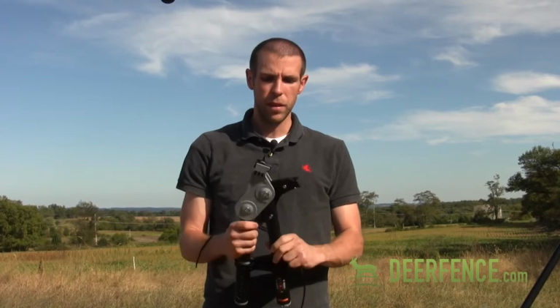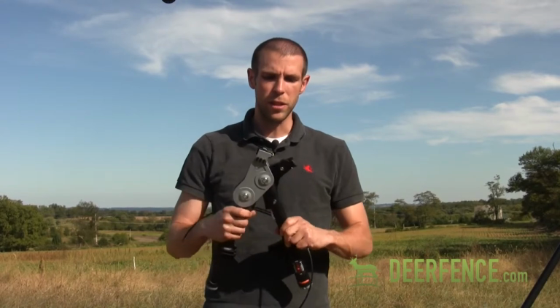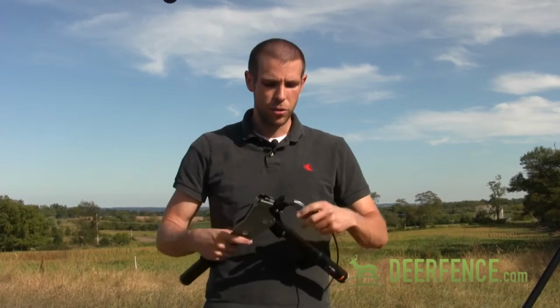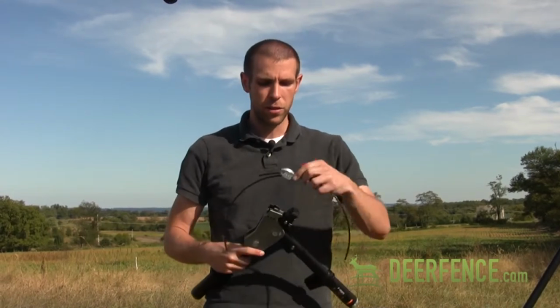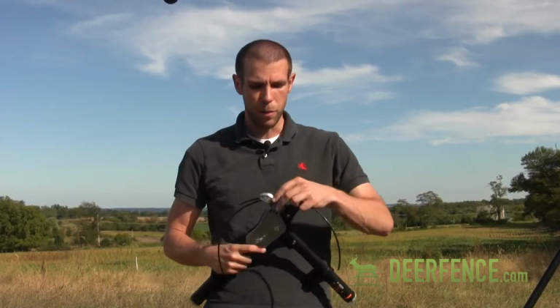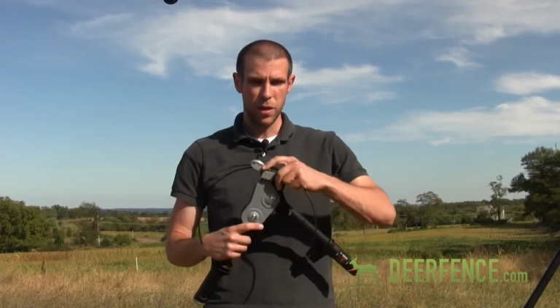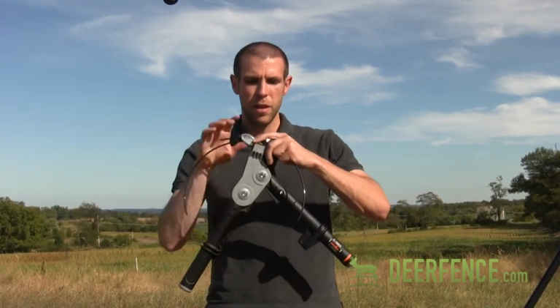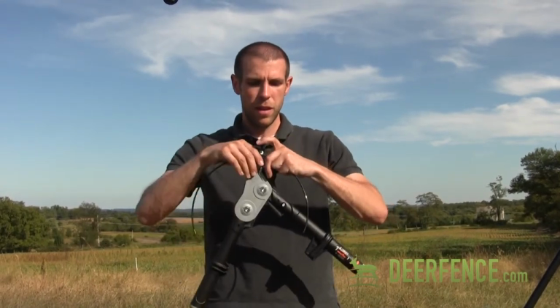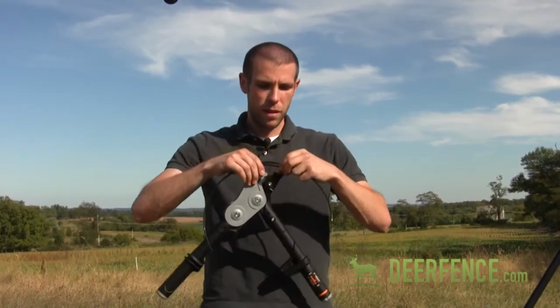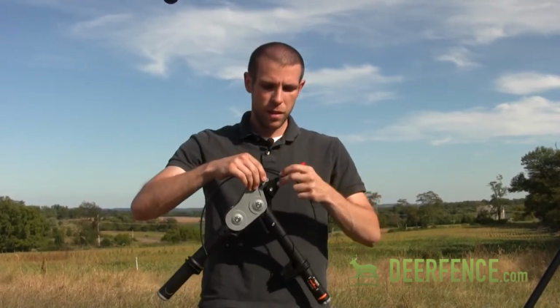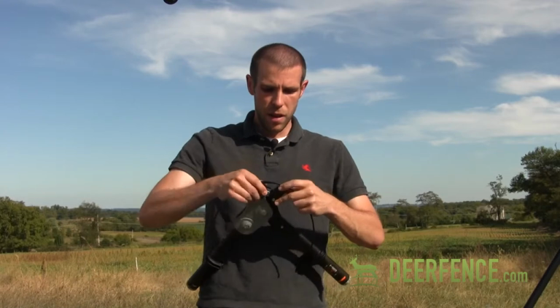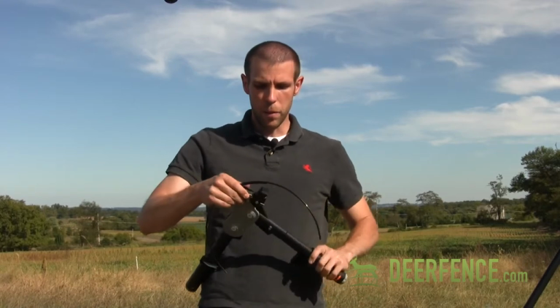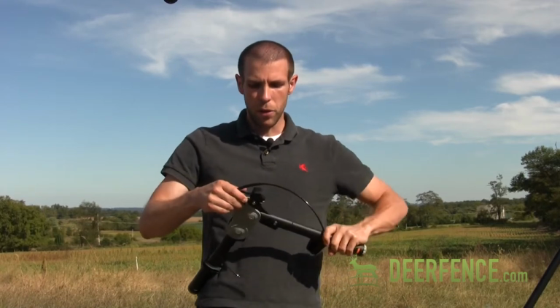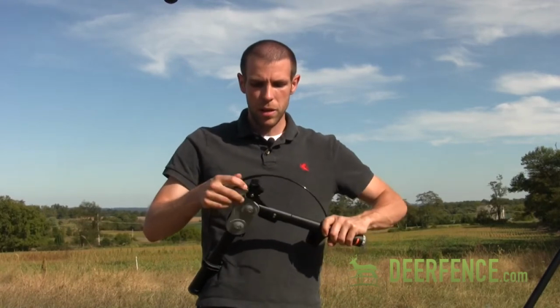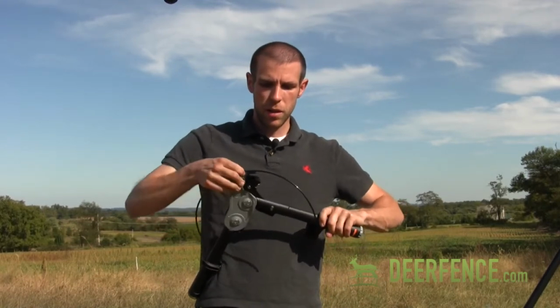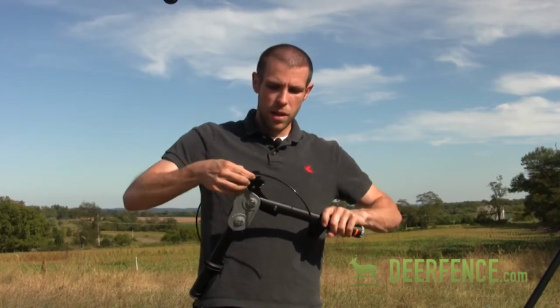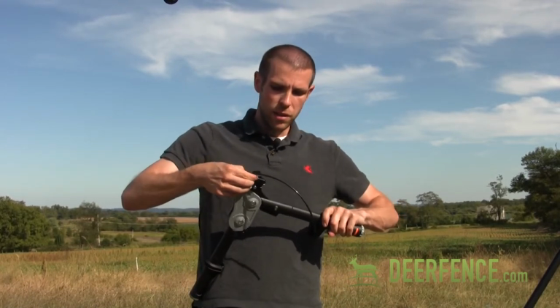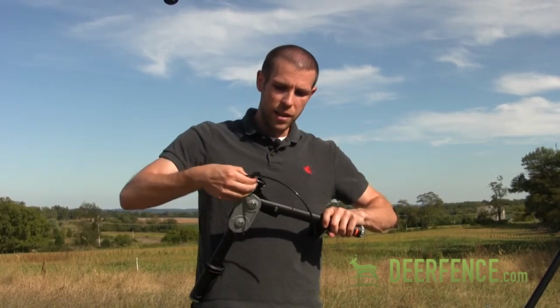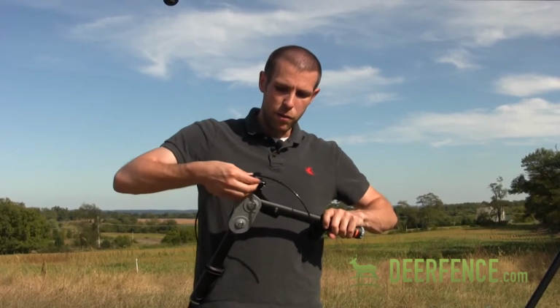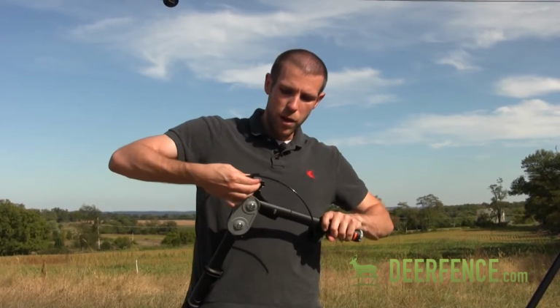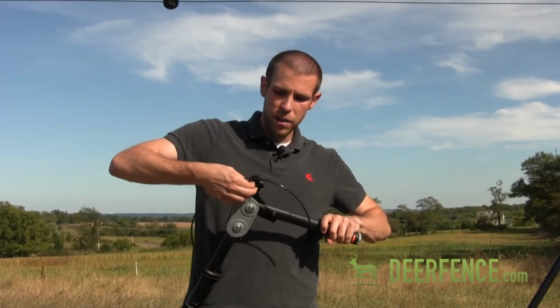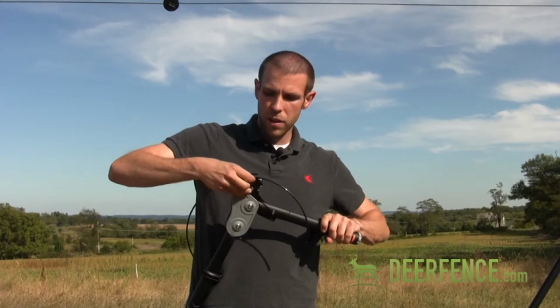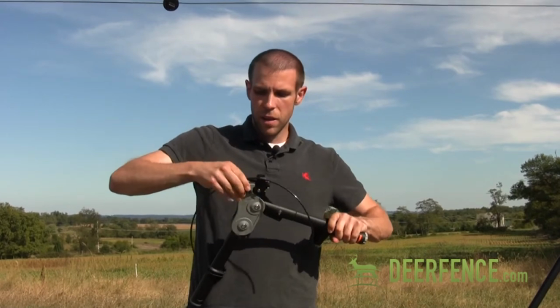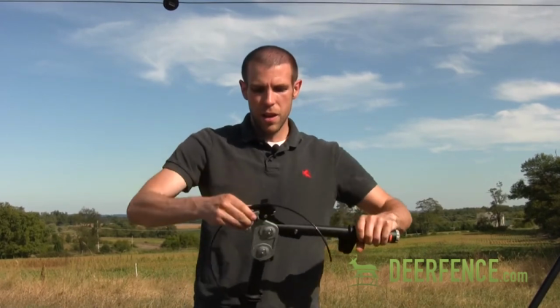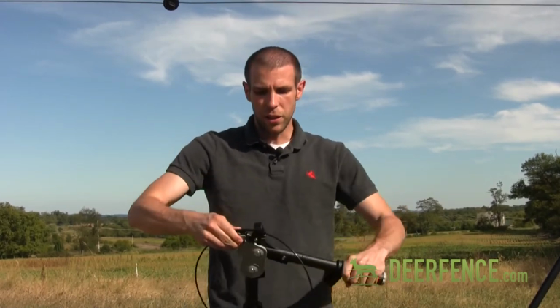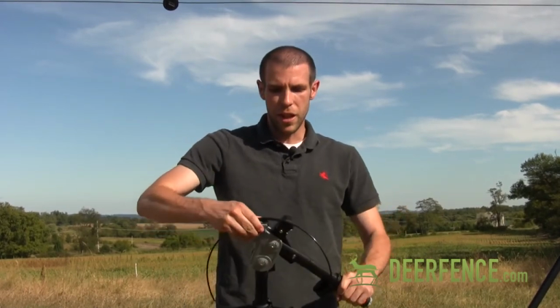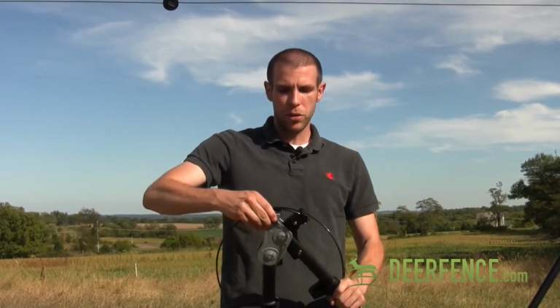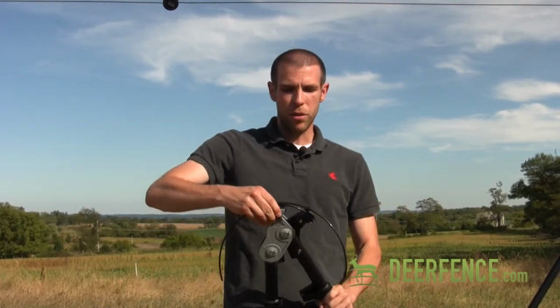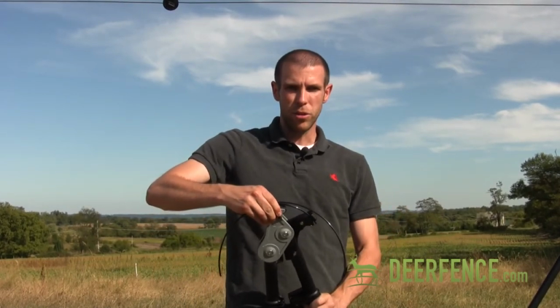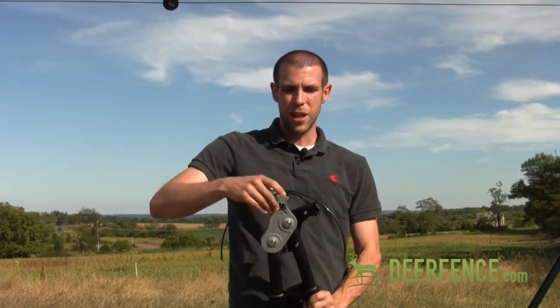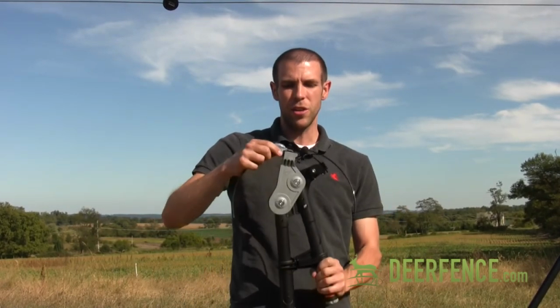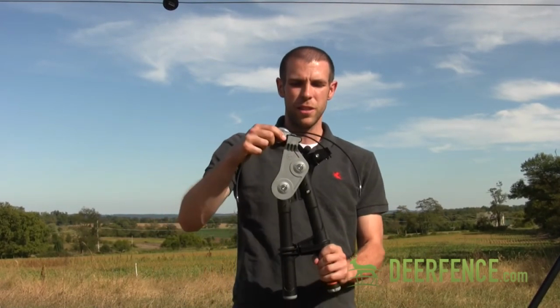You simply take your gripple and open it up all the way. Slide in the monofilament wire, then close it, and it pulls the wire through to create the tension on your fence.